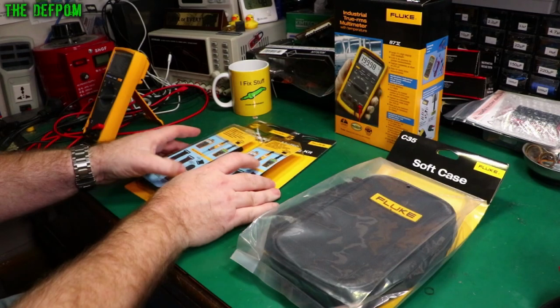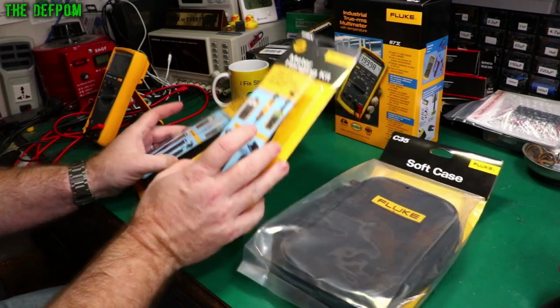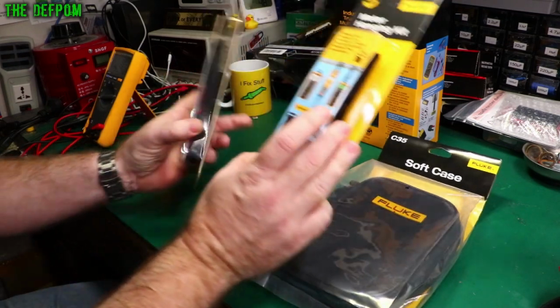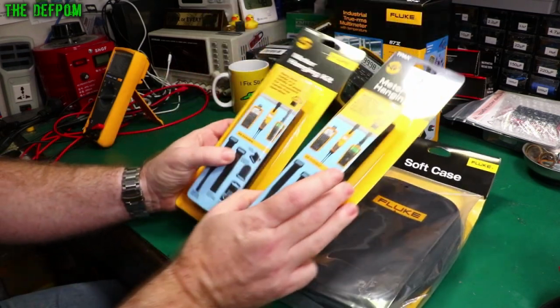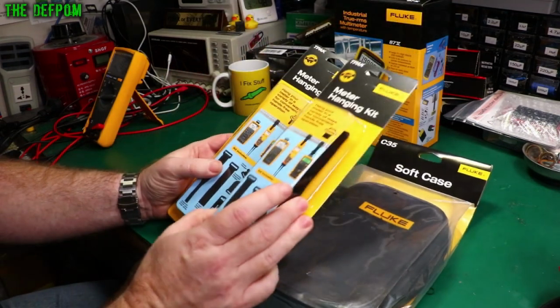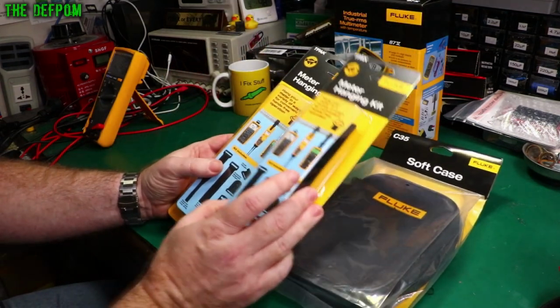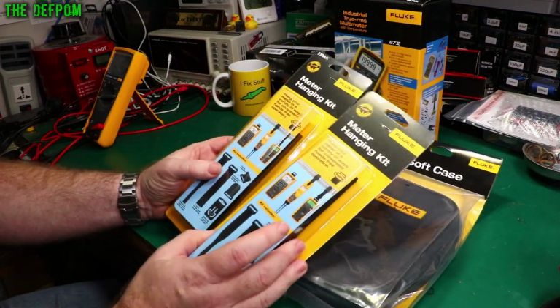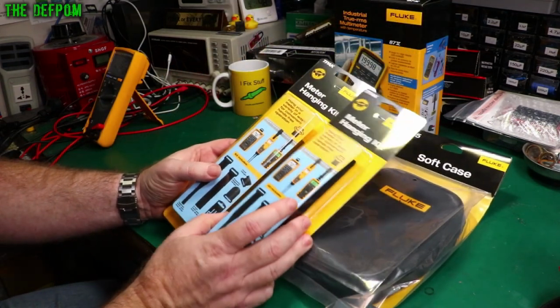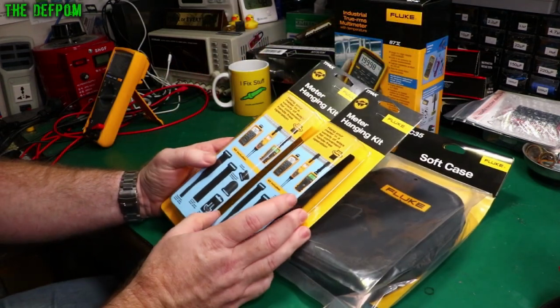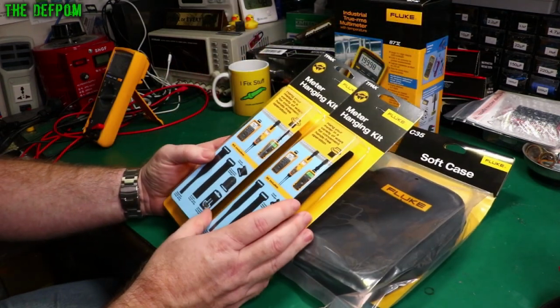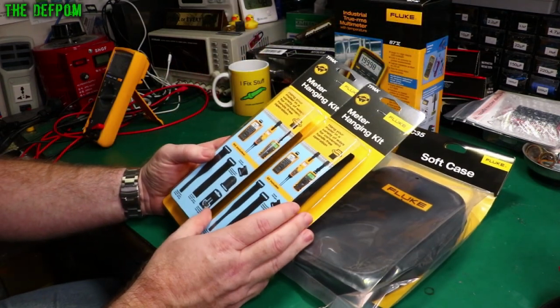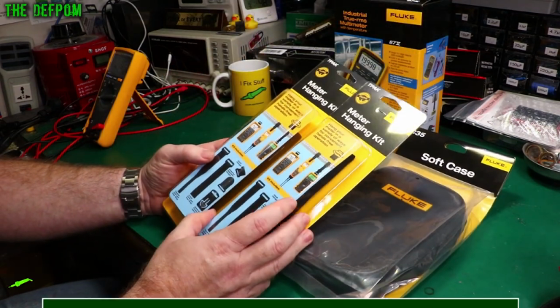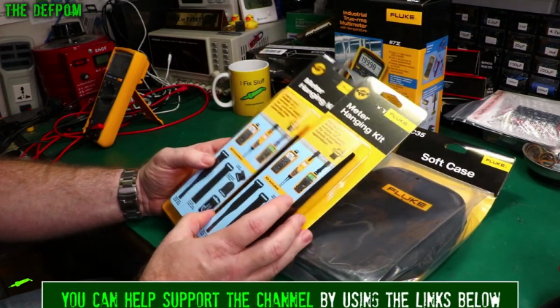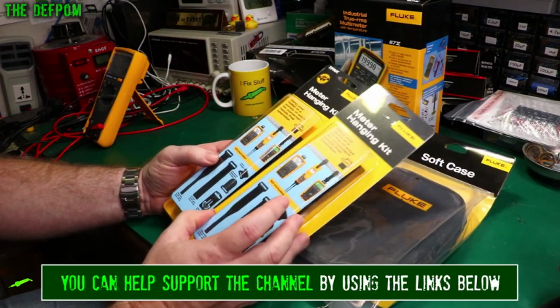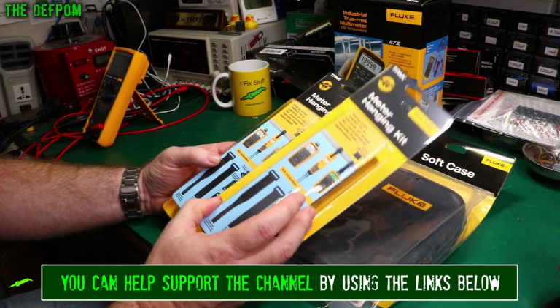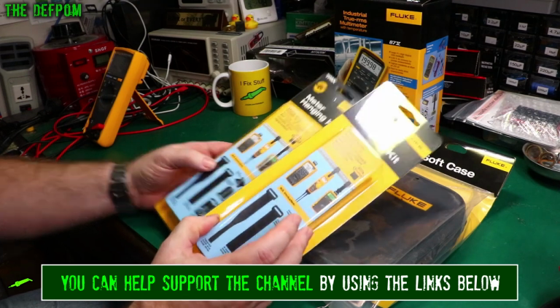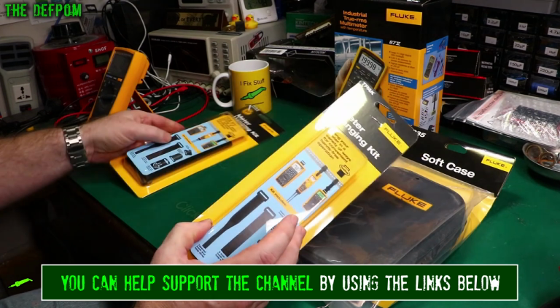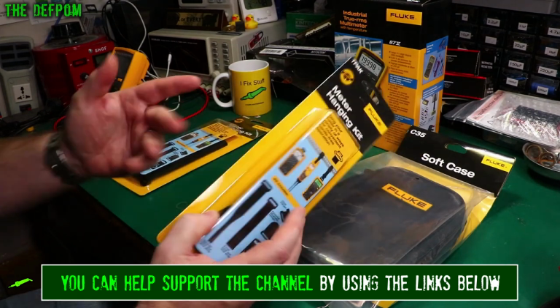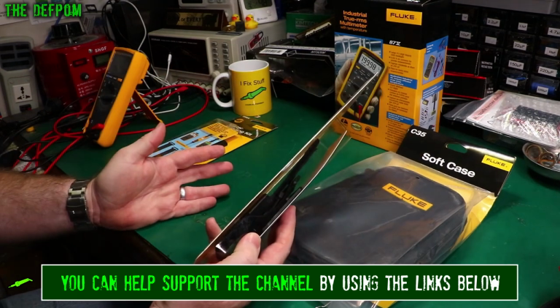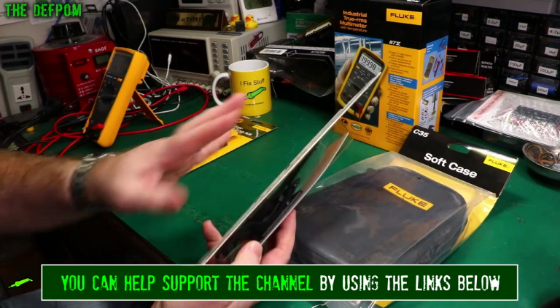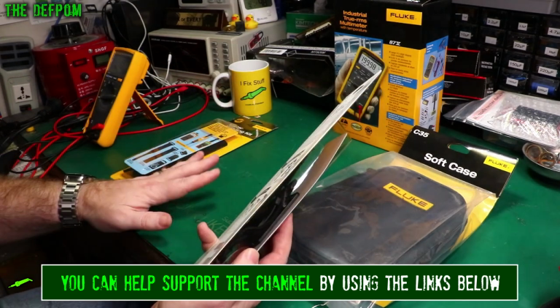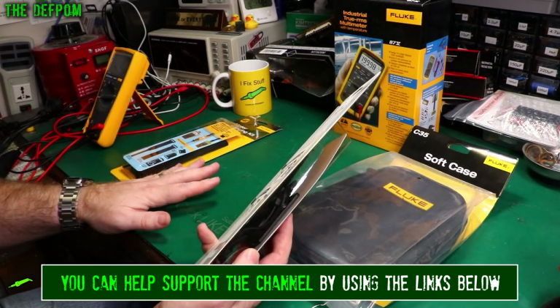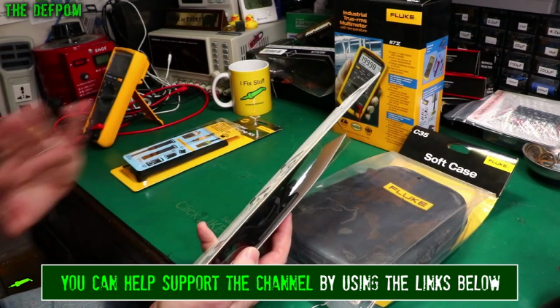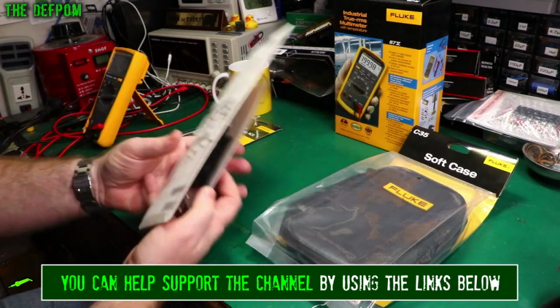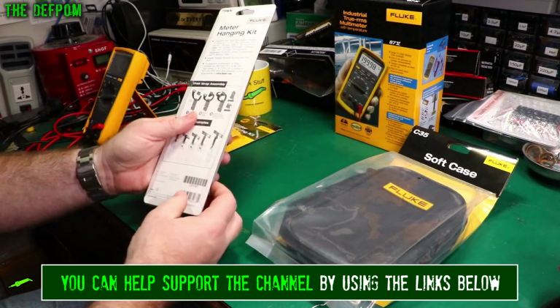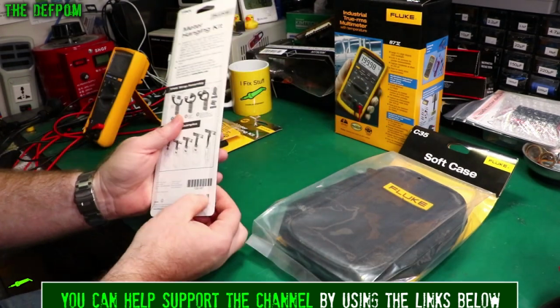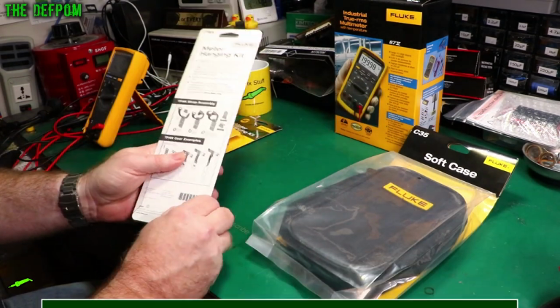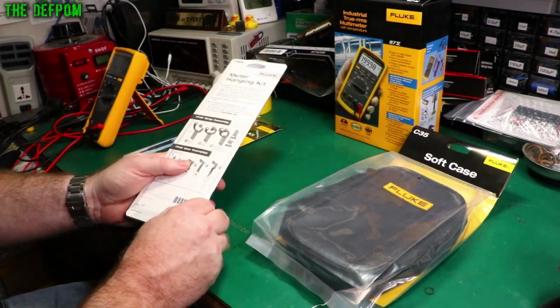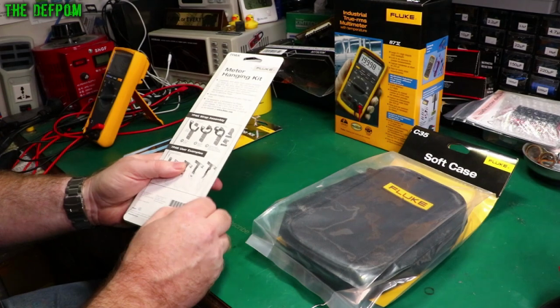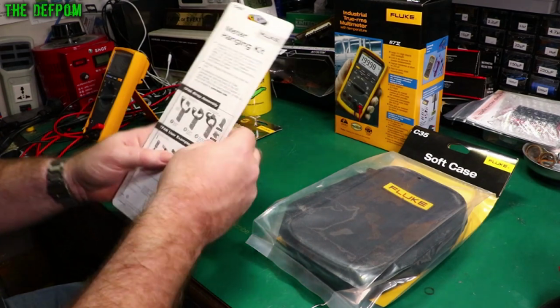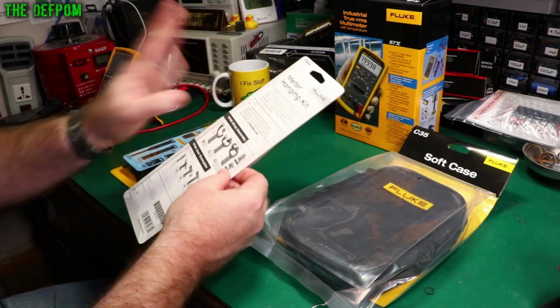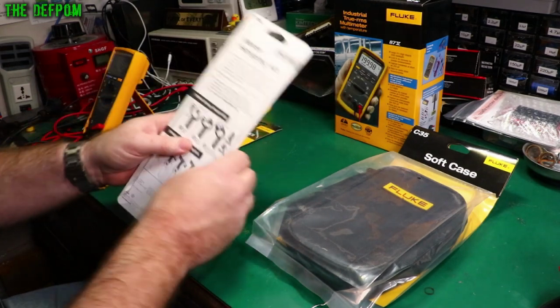They sent me two of these T-Packs, which I actually asked for two of because they're really handy things to have, so it's very generous of them. Obviously I paid nothing for these — this is at no cost to me, for the purpose of review, just to be completely clear.